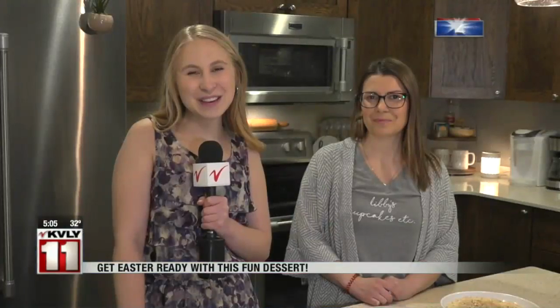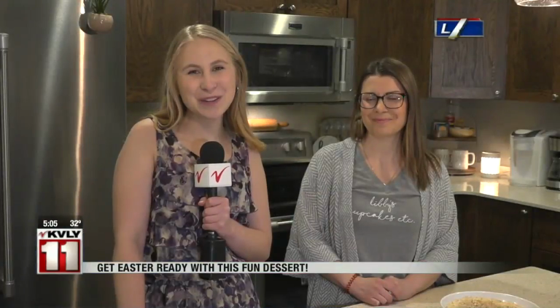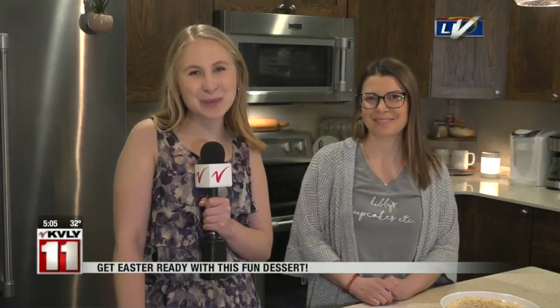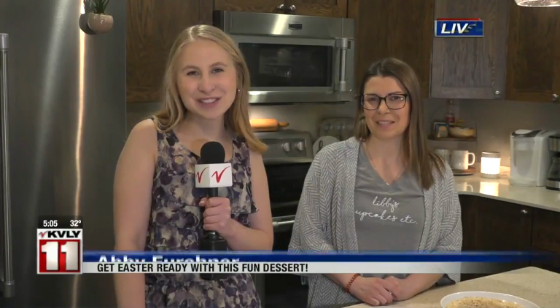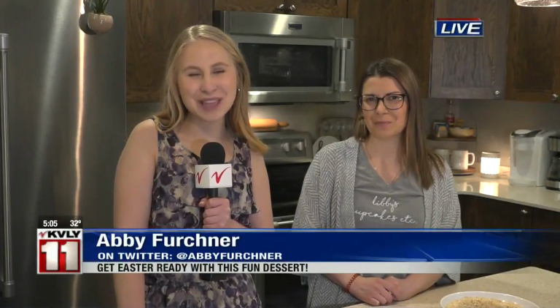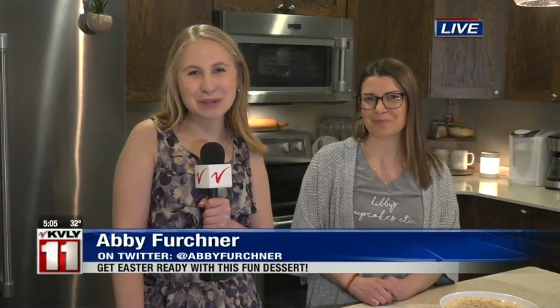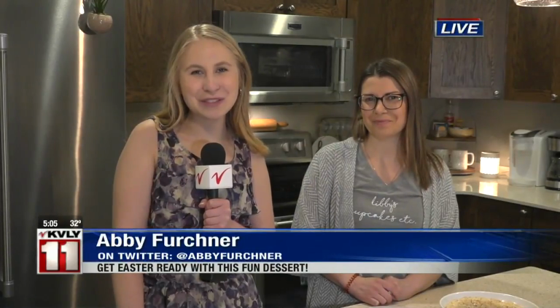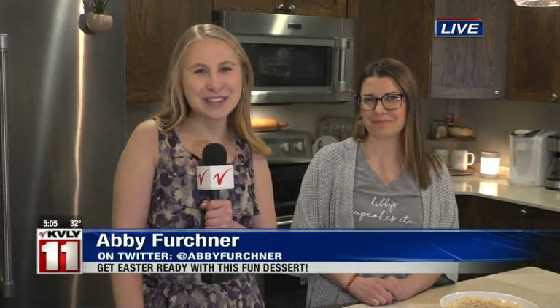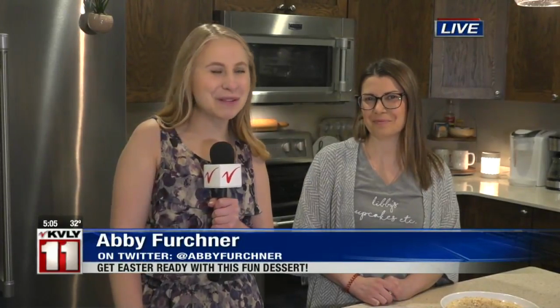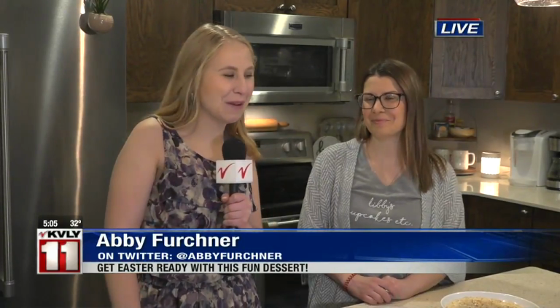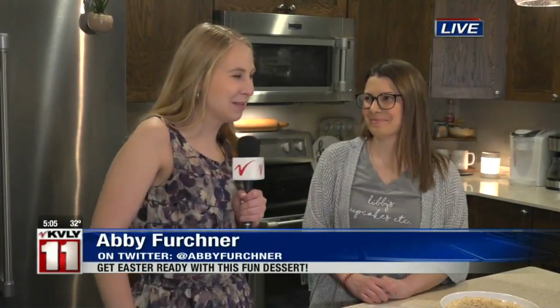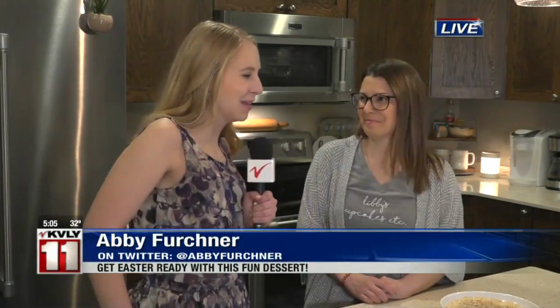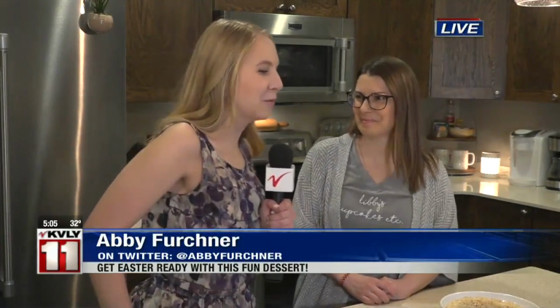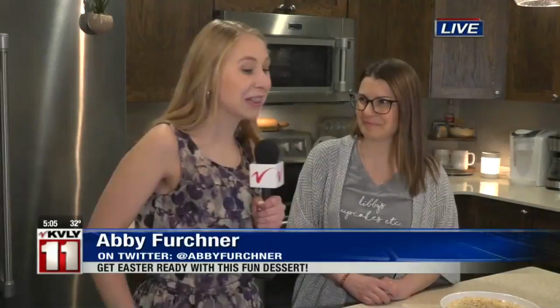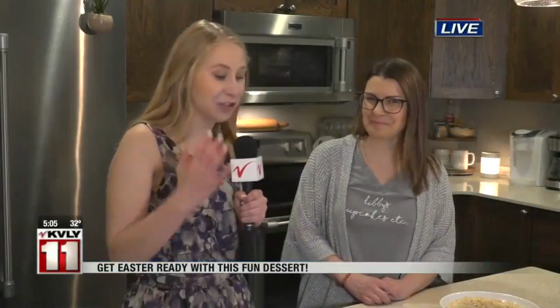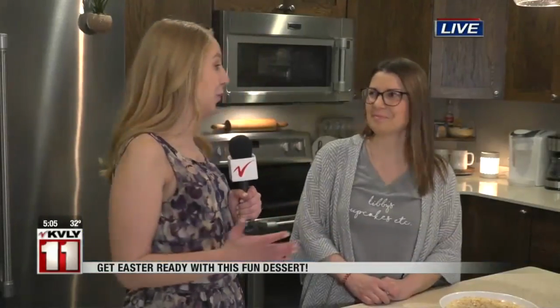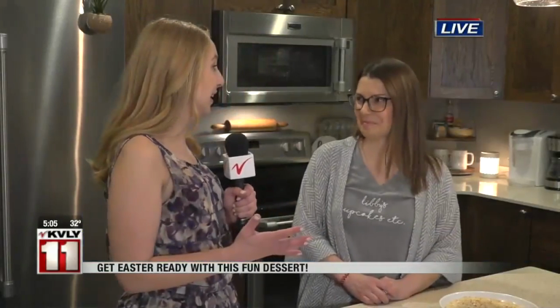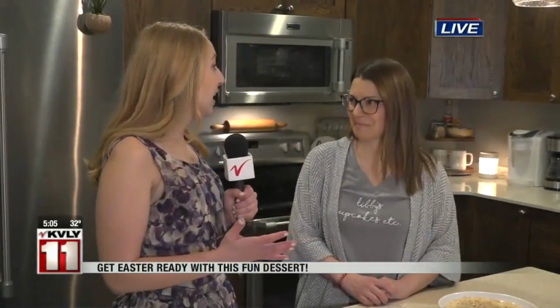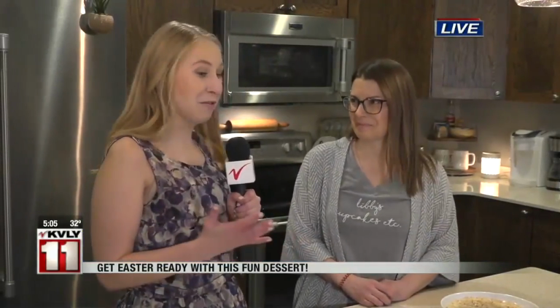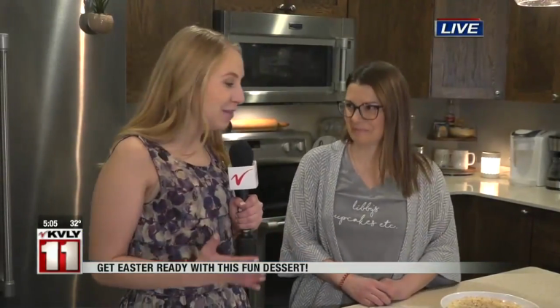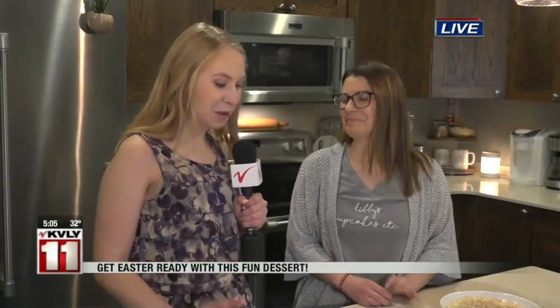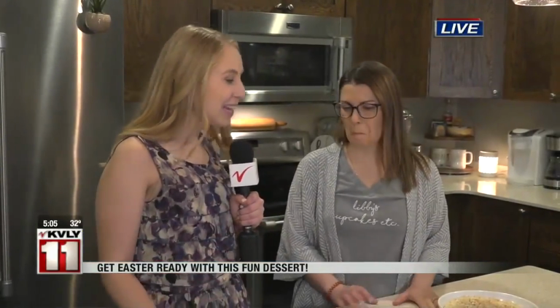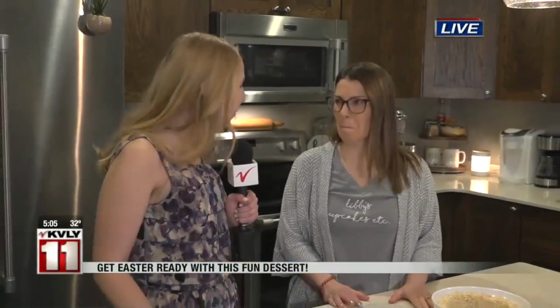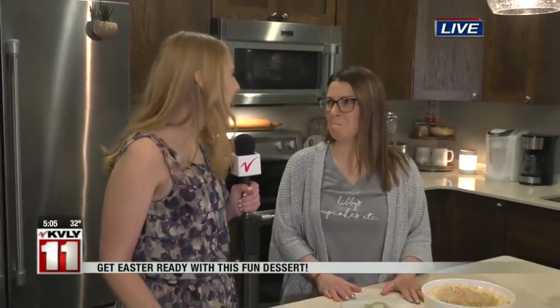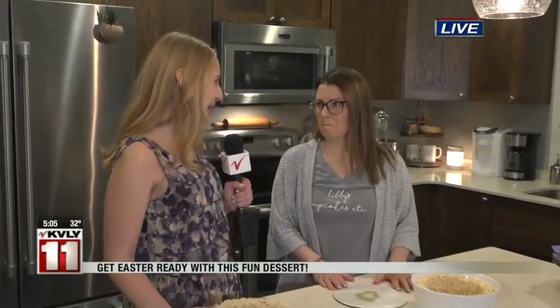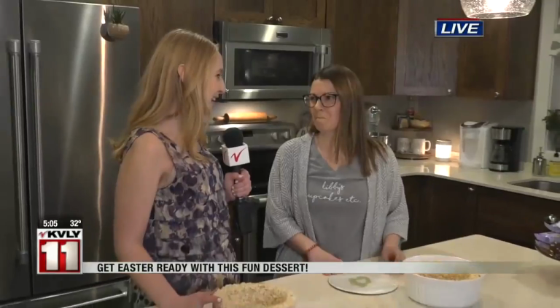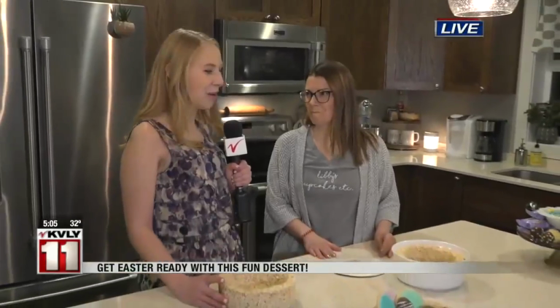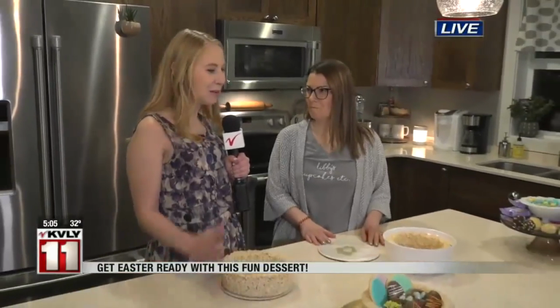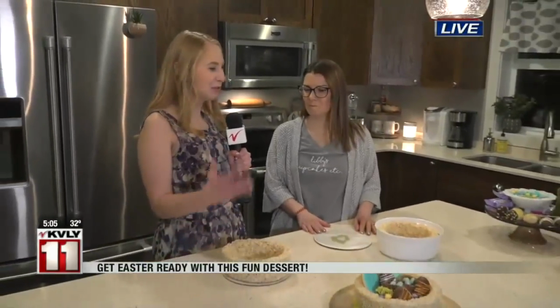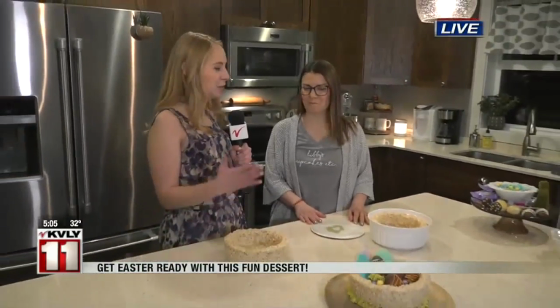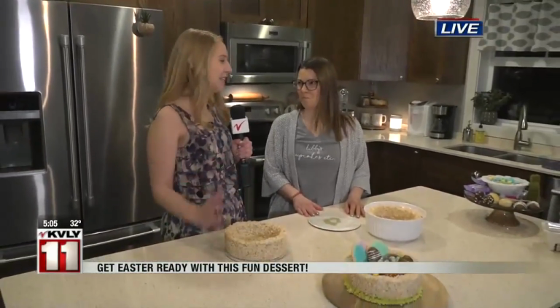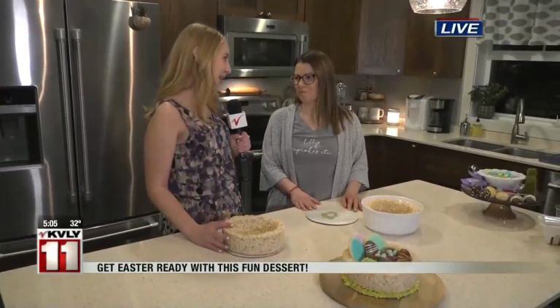Good morning, you guys. What's Easter without those sweet treats? I'm here with Libby Martin with Libby's Cupcakes, and we have a lot to show you. We're just going to dive right in because we're making edible Easter baskets. So how do people do this, and what should they start with?